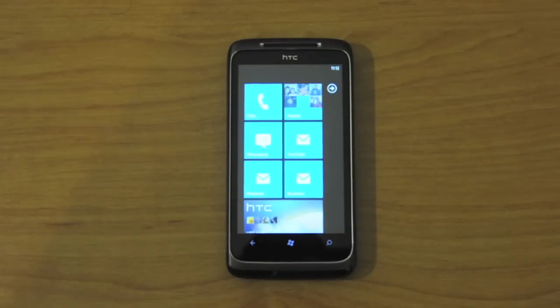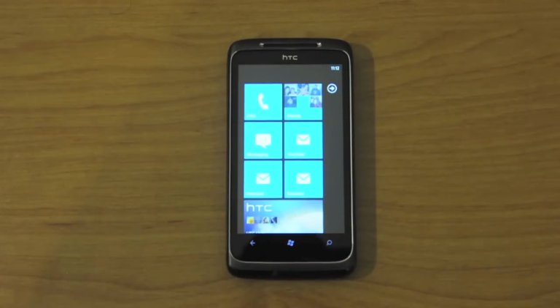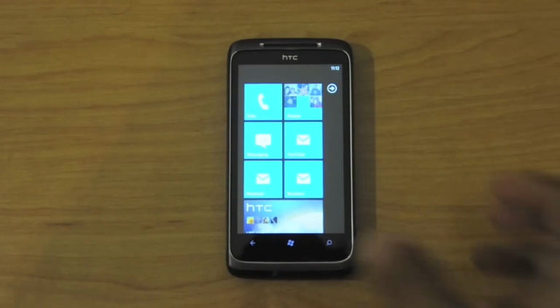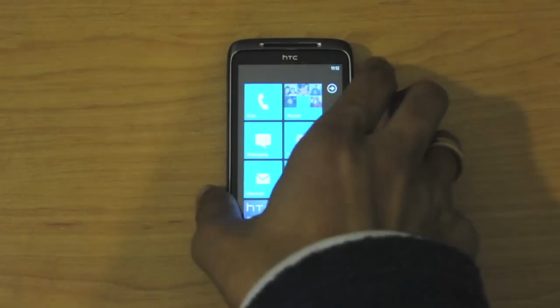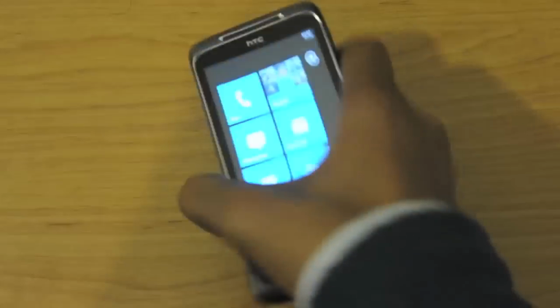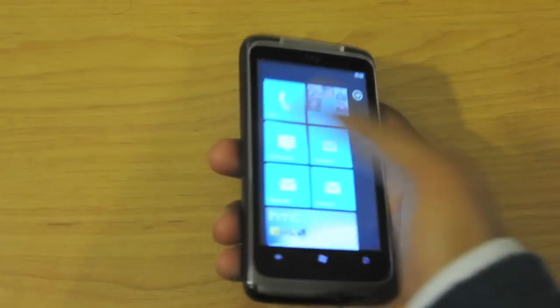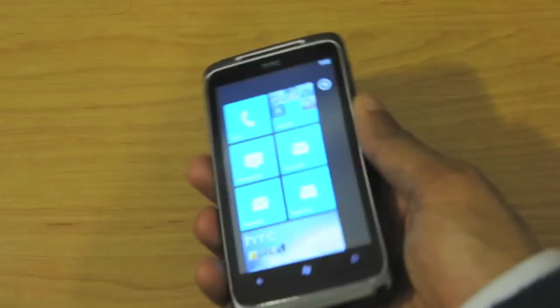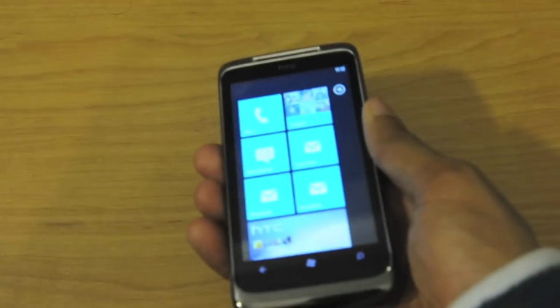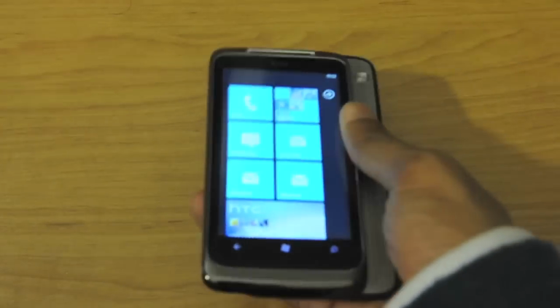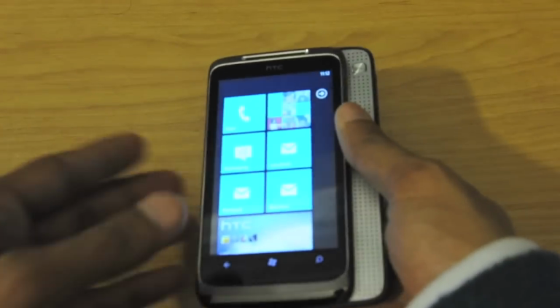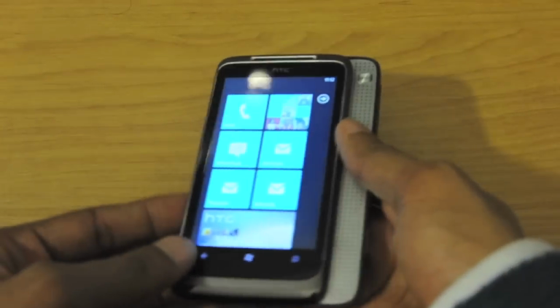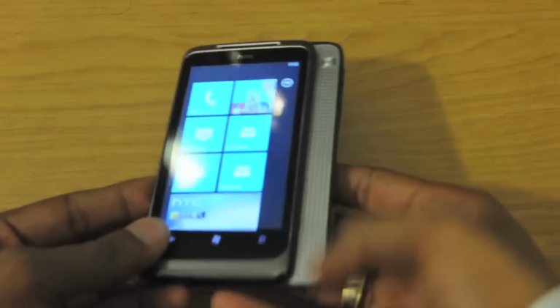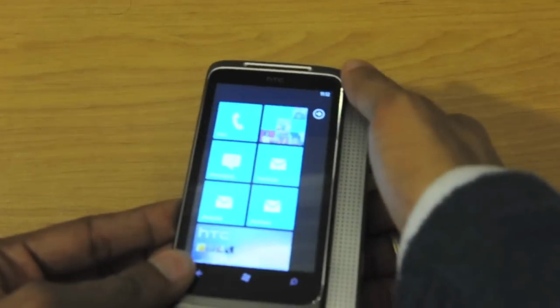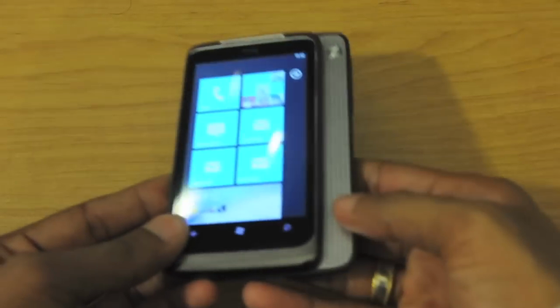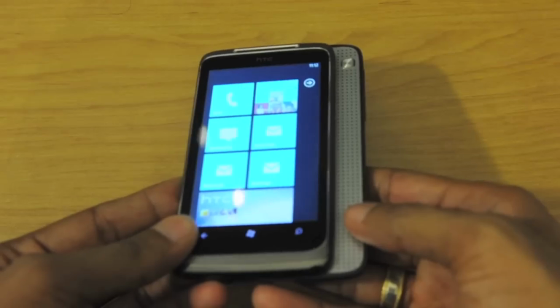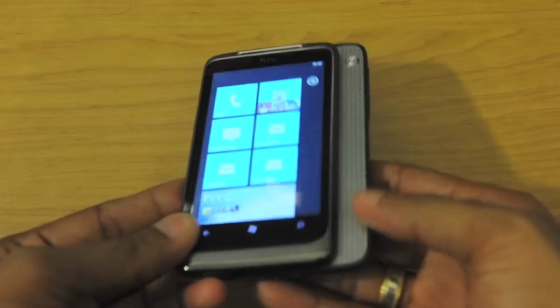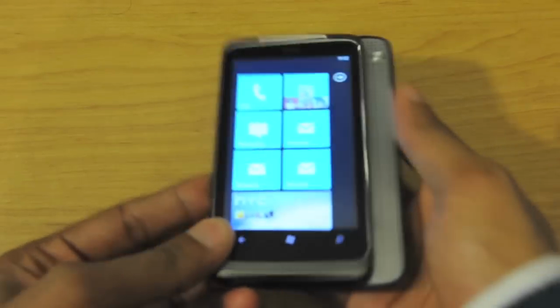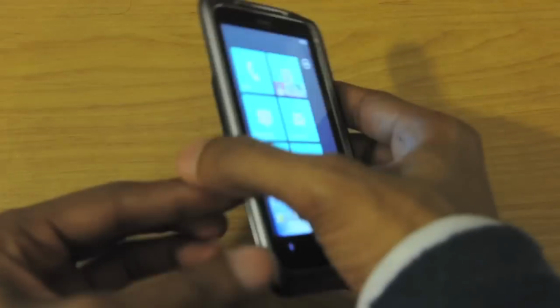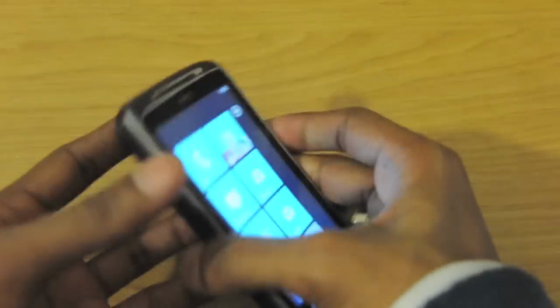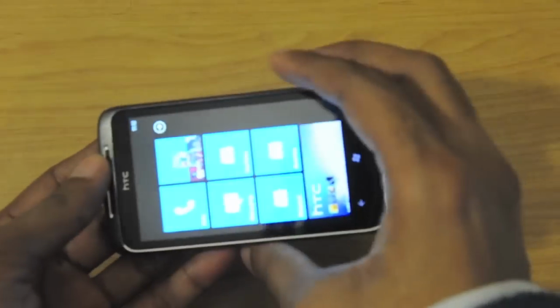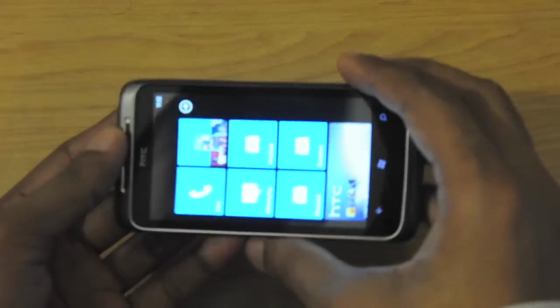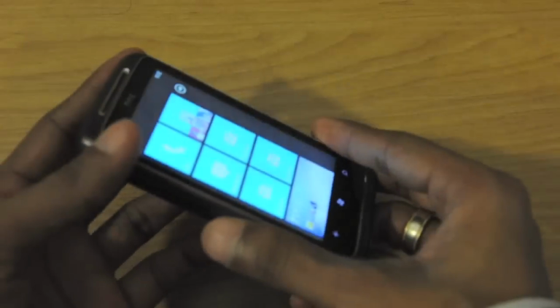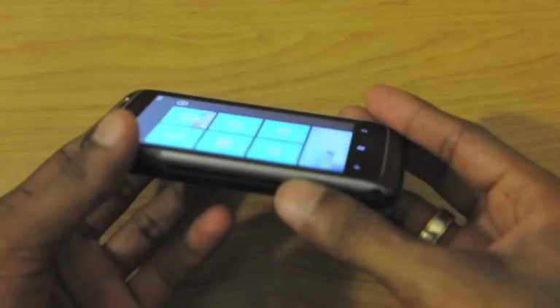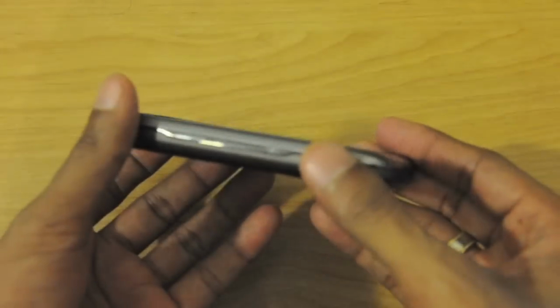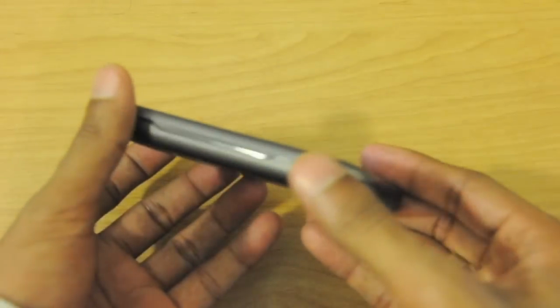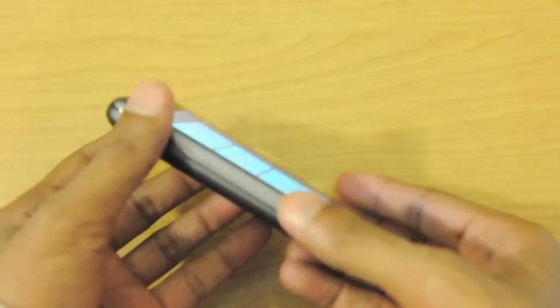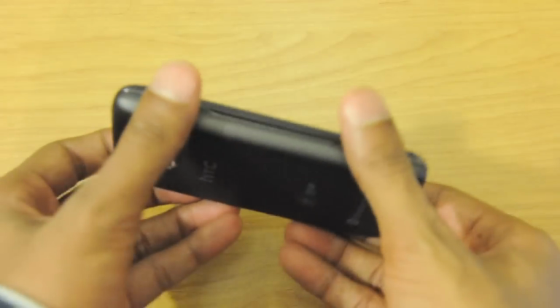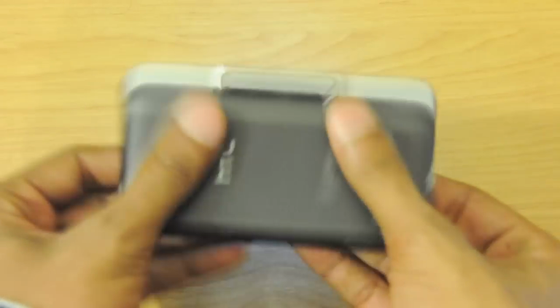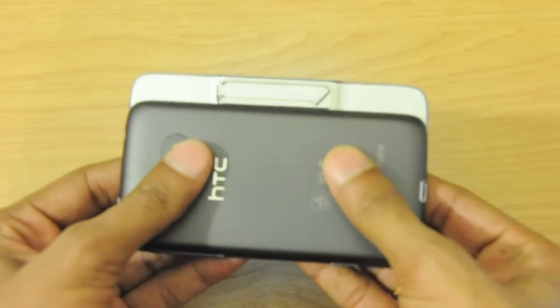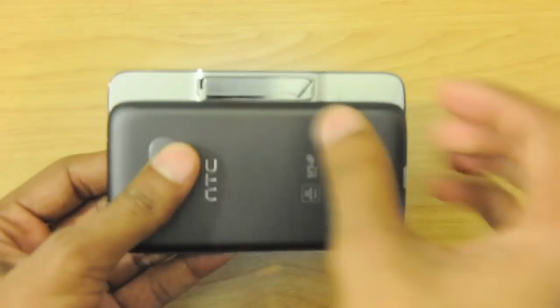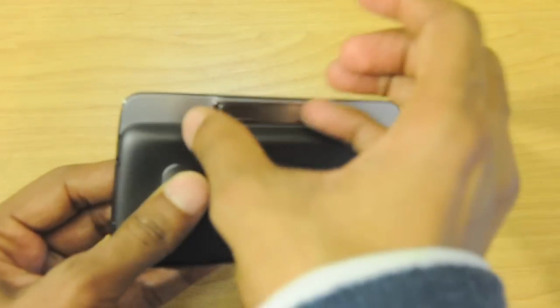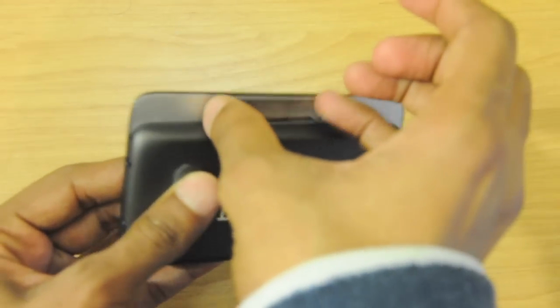The Surround 7 is an offering from HTC. It has virtual surround sound speakers and it runs the all new Windows Phone 7 operating system made by Microsoft. It also has a kickstand.